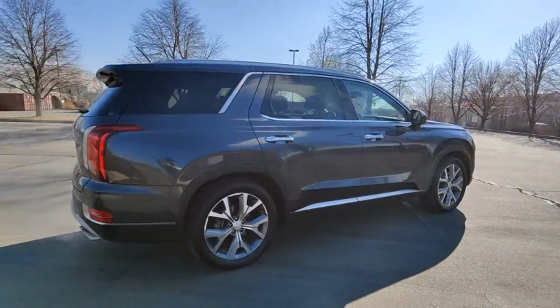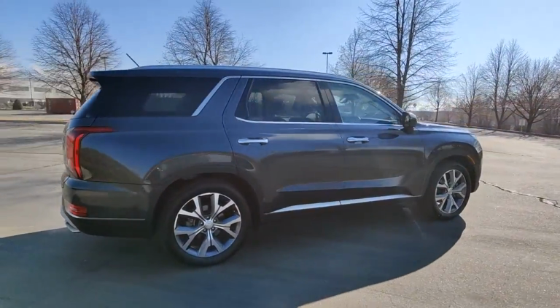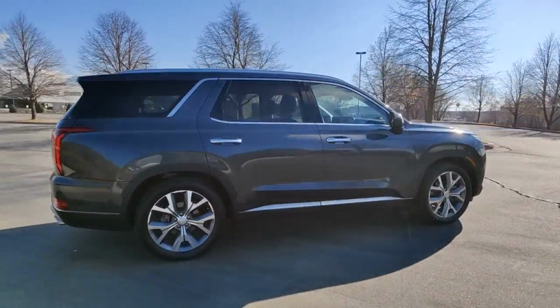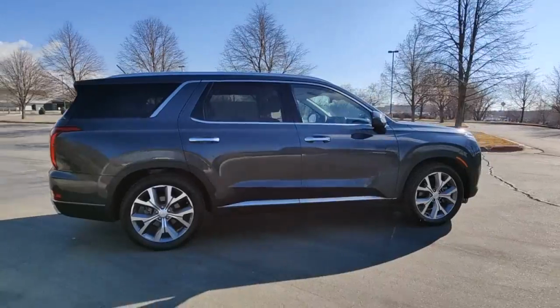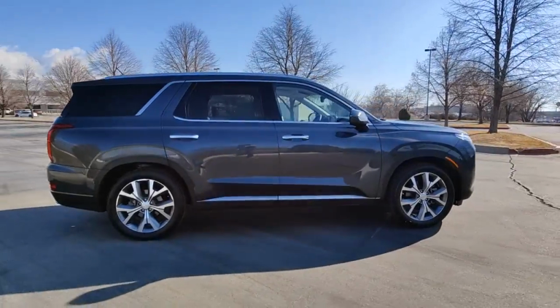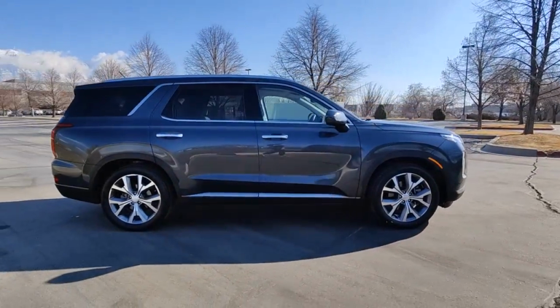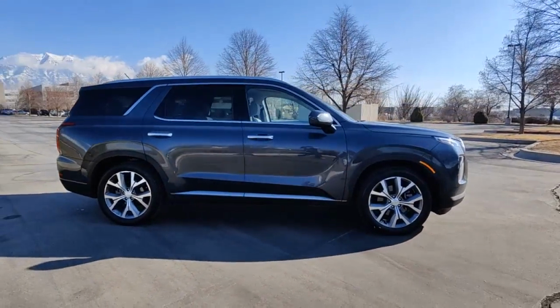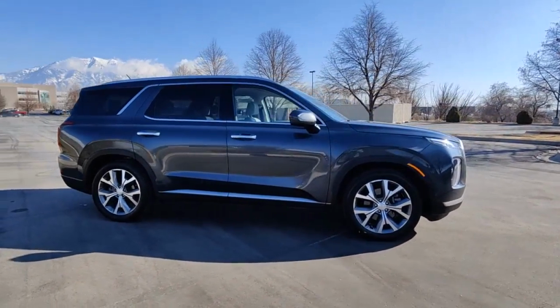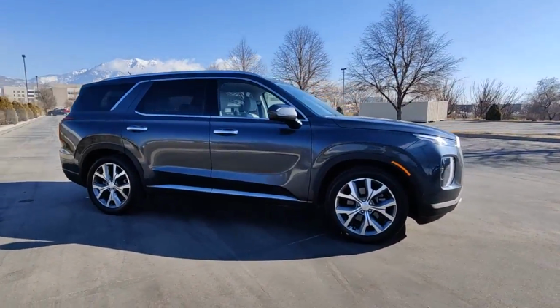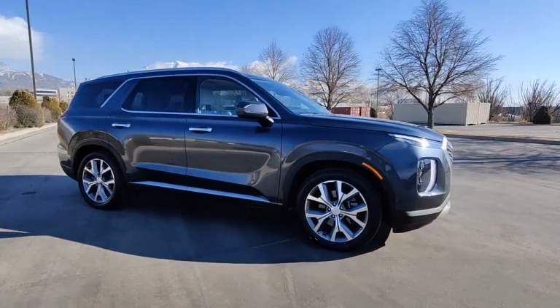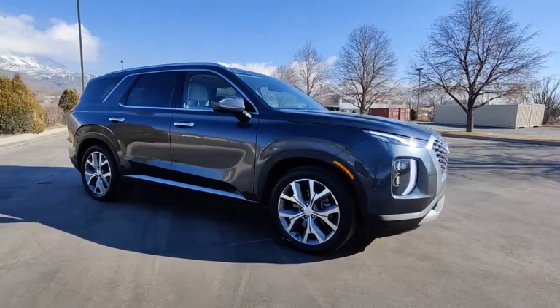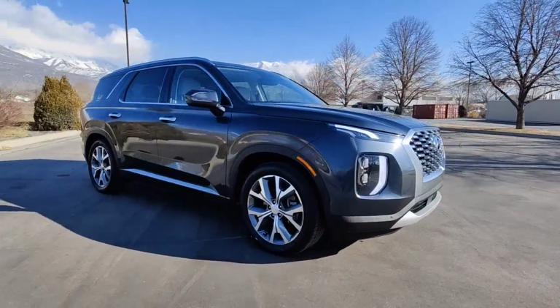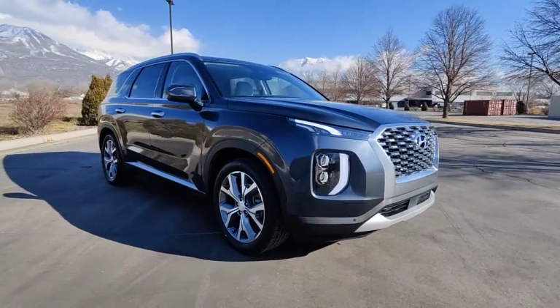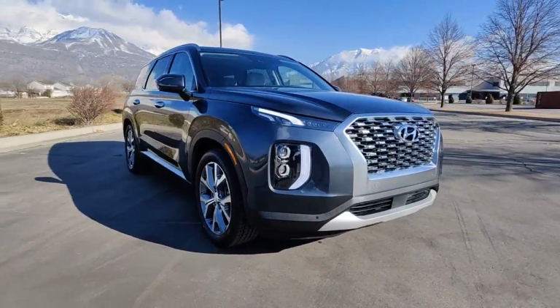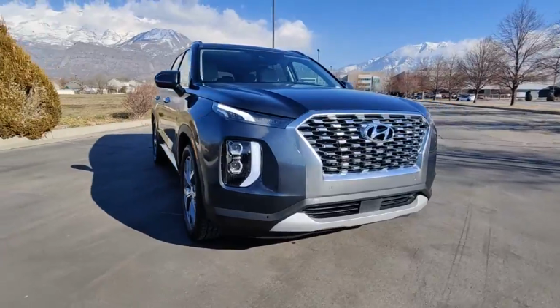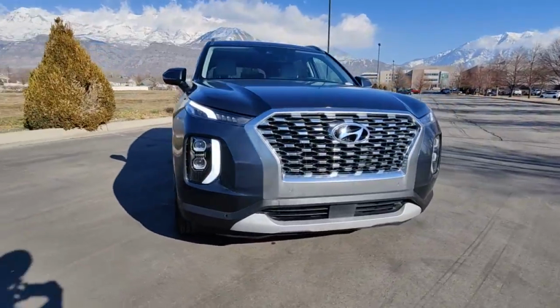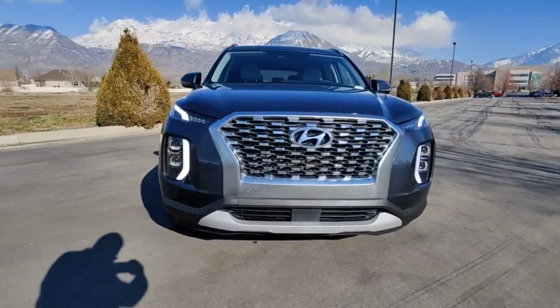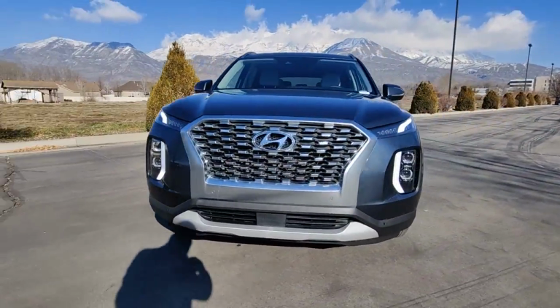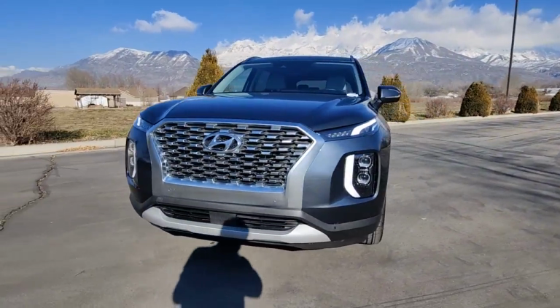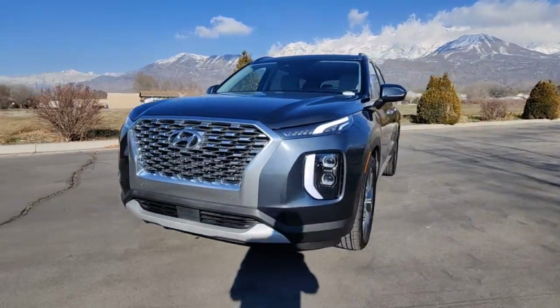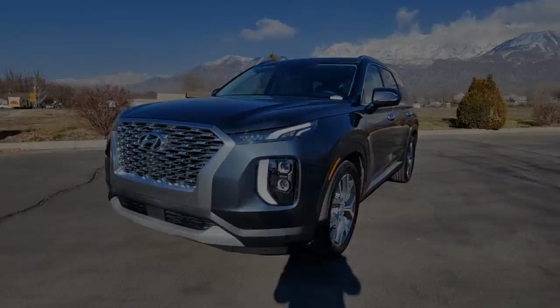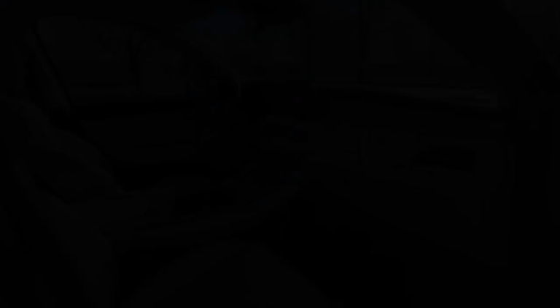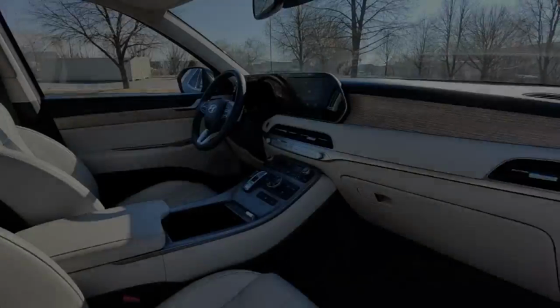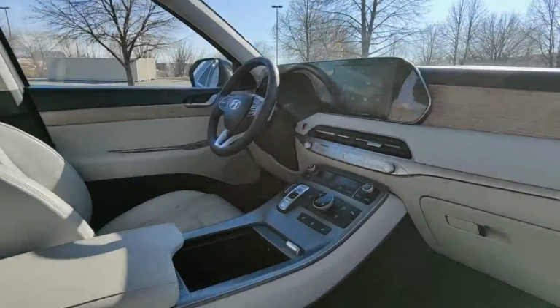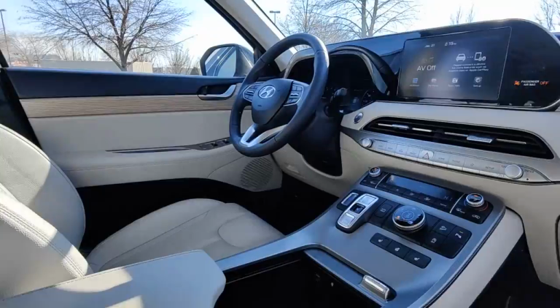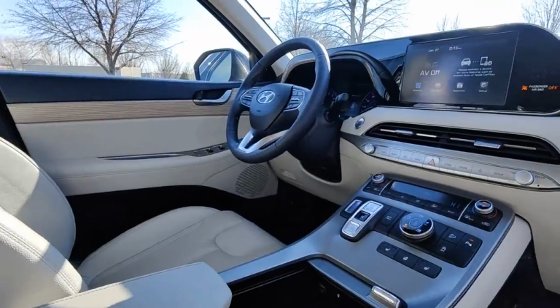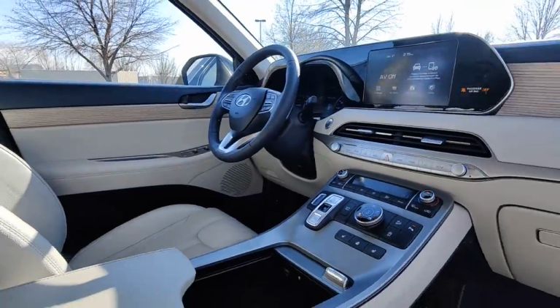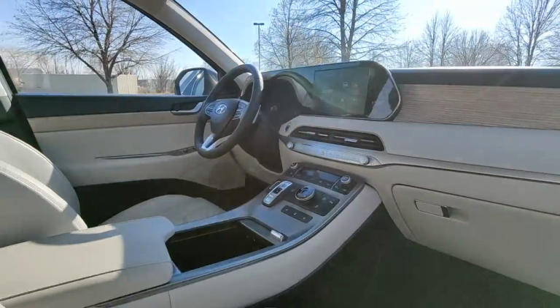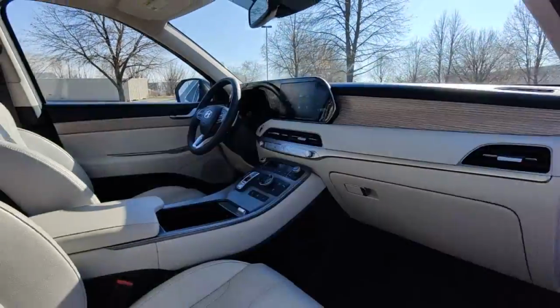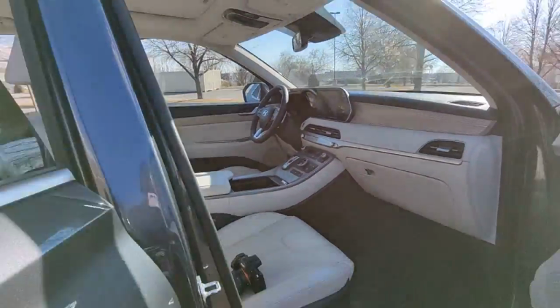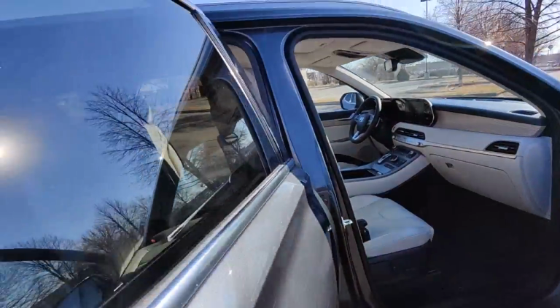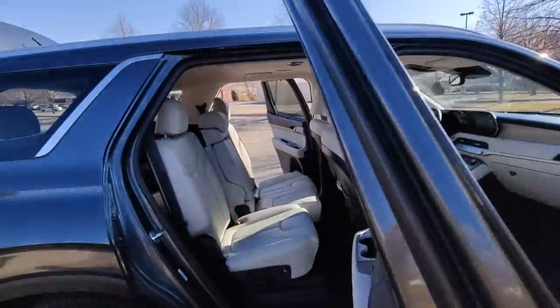With a smooth V6, premium interior, ample cargo area, standard driver assistance, and a host of modern passenger amenities, this SUV delivers exceptional quality and capability. These are just some of the great options this vehicle comes with.